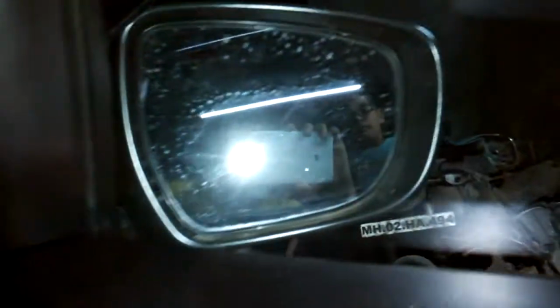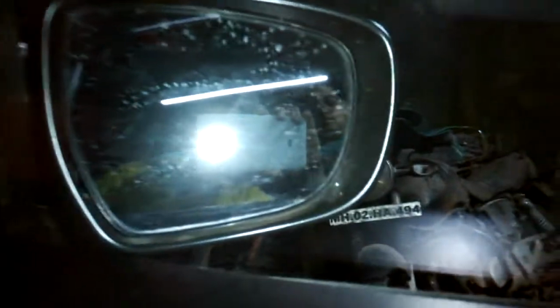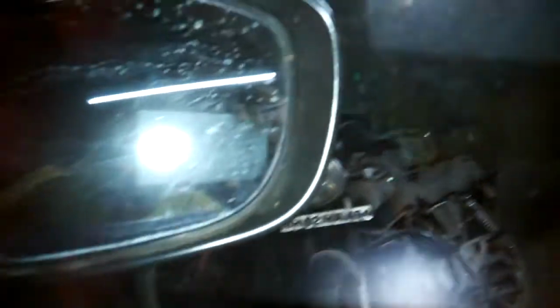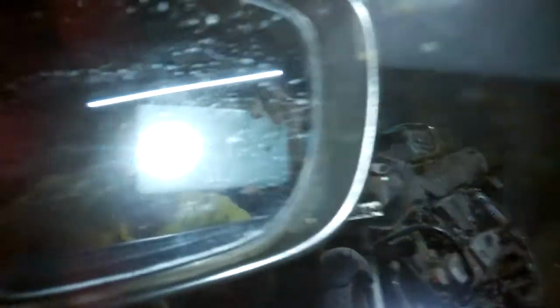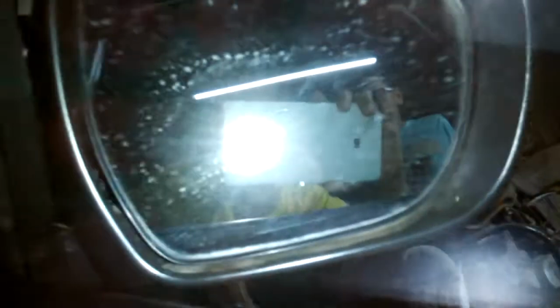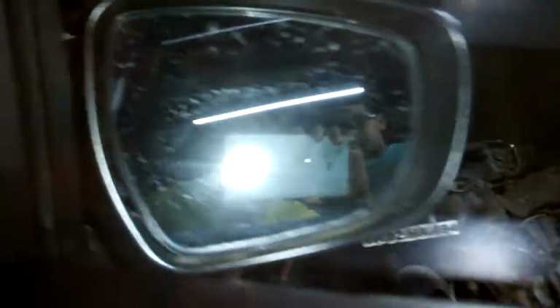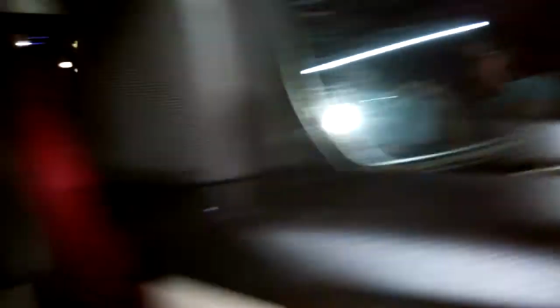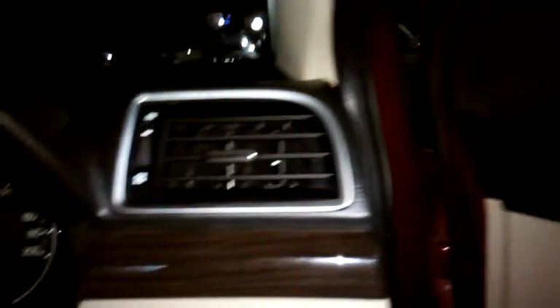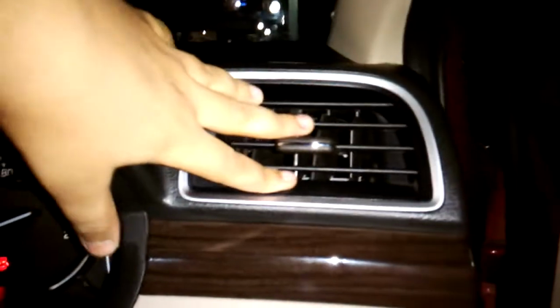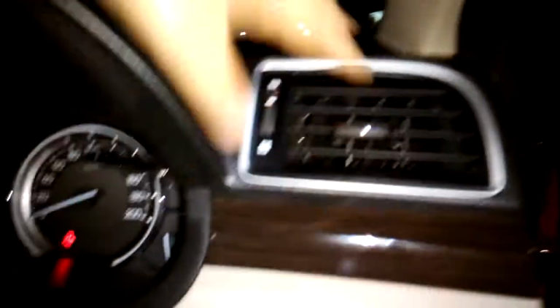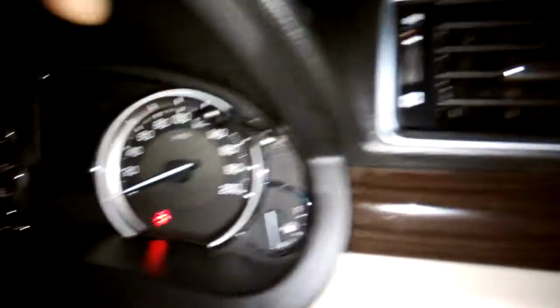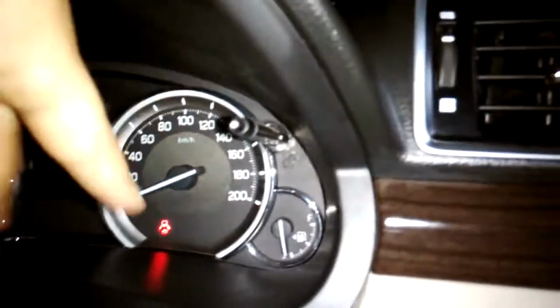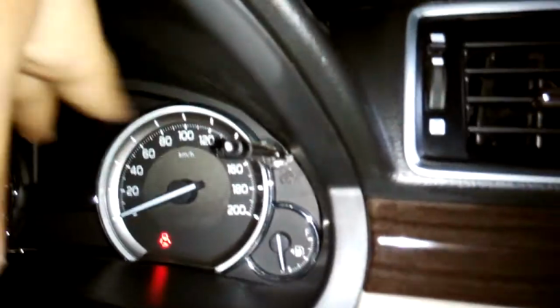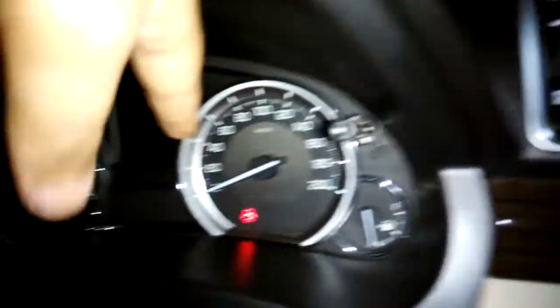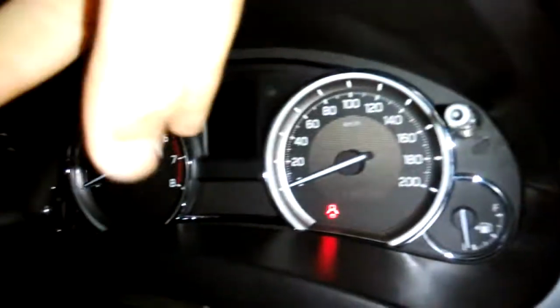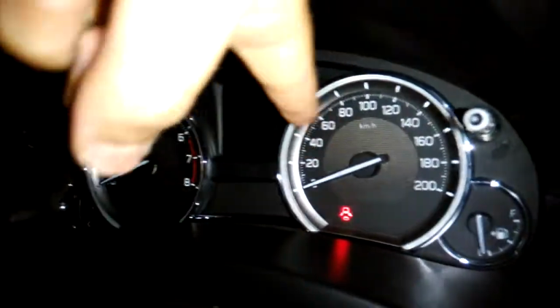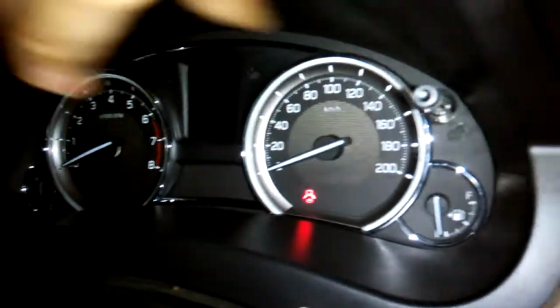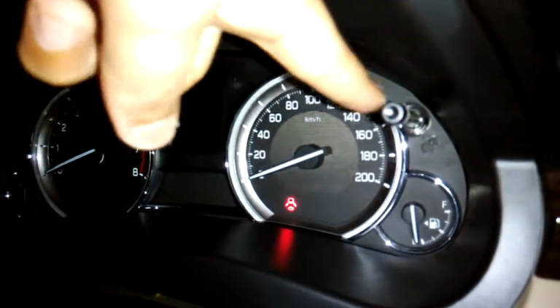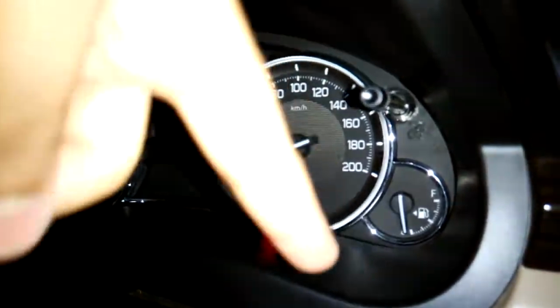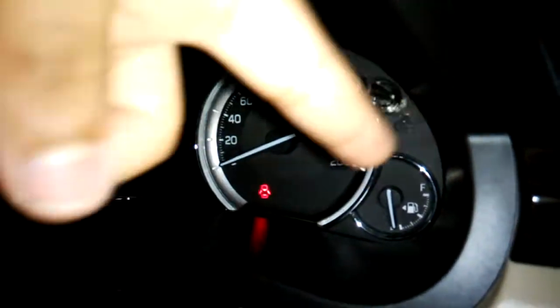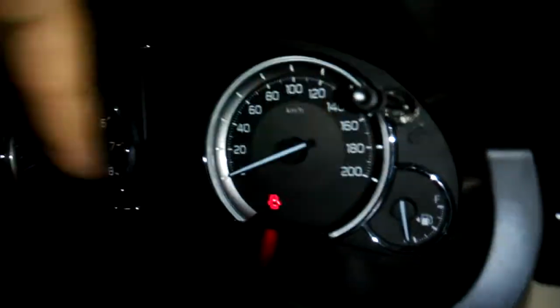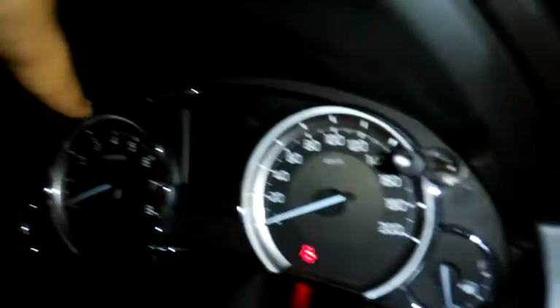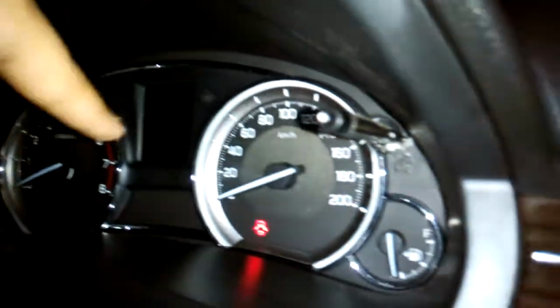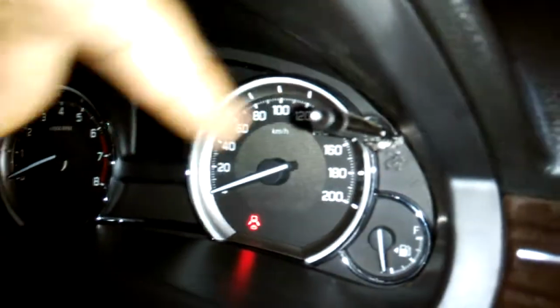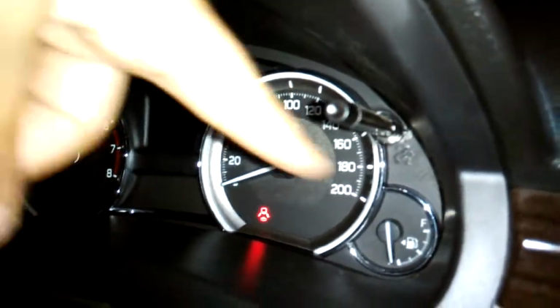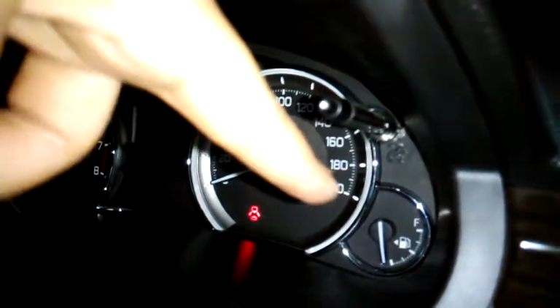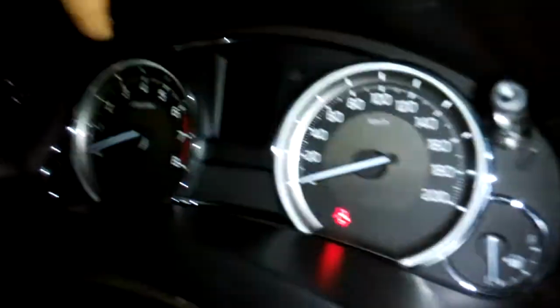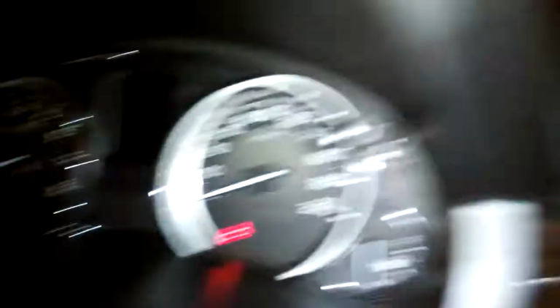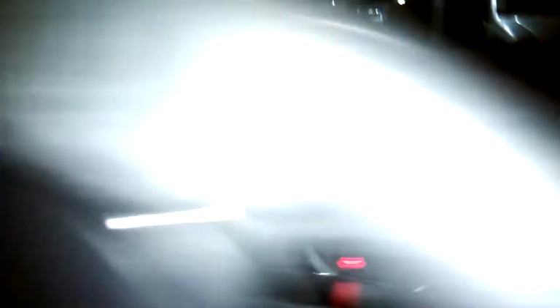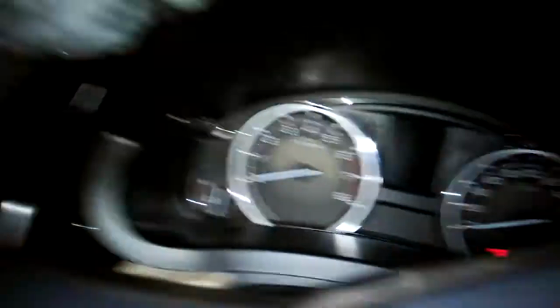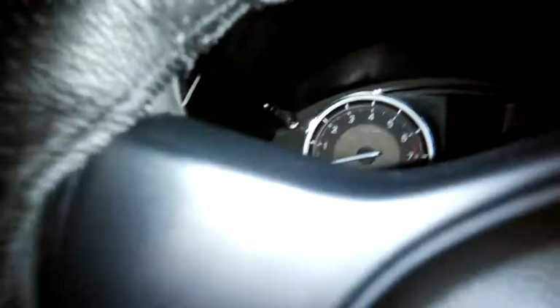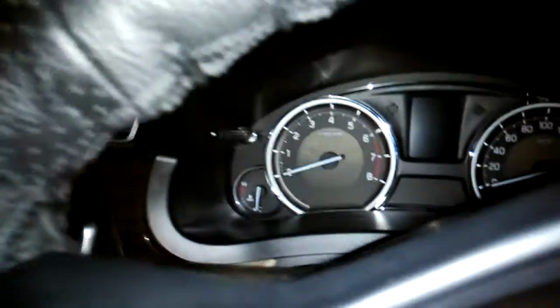And you have the mirror, so mirror over here. AC controls, simple gauge — this is the speedometer, fuel gauge, tachometer, and your temperature gauge right there.